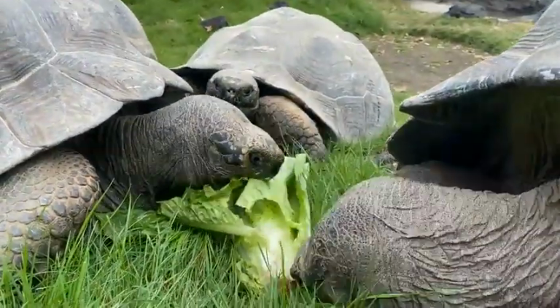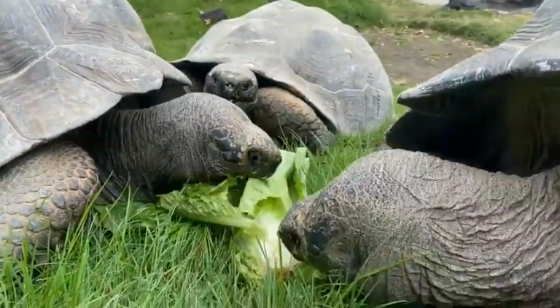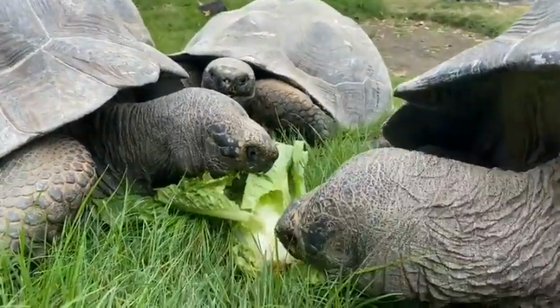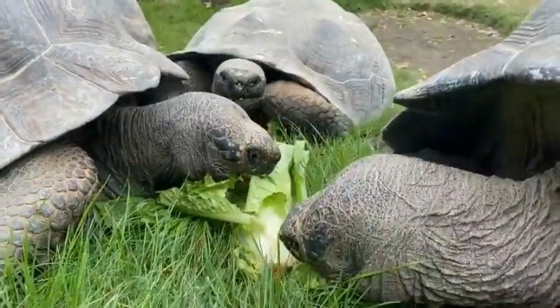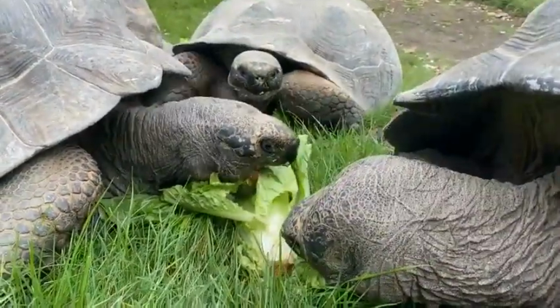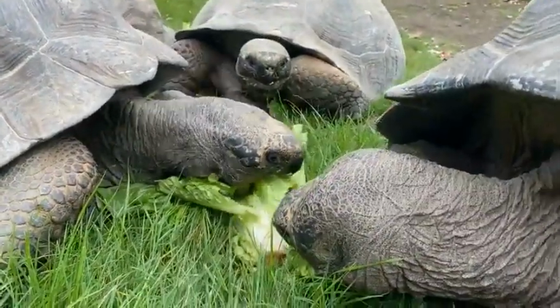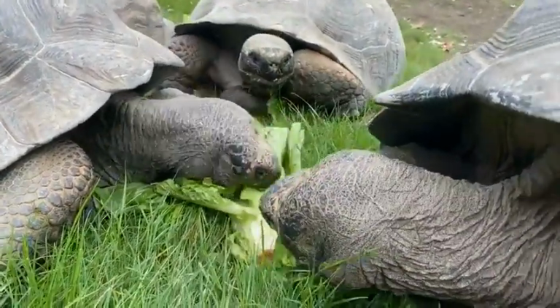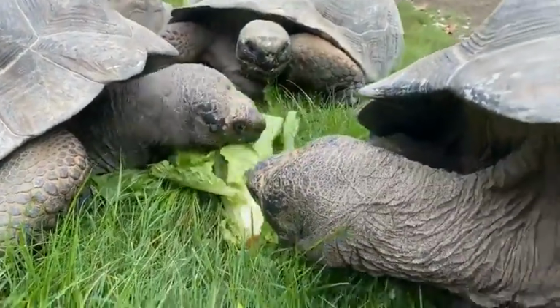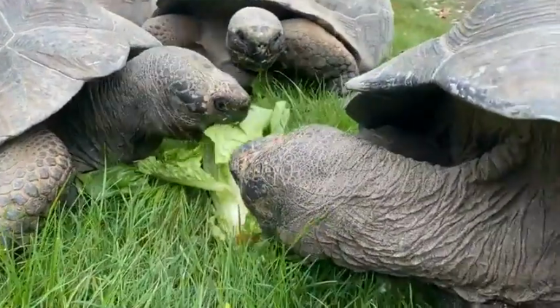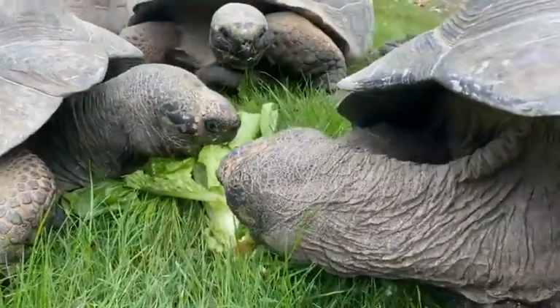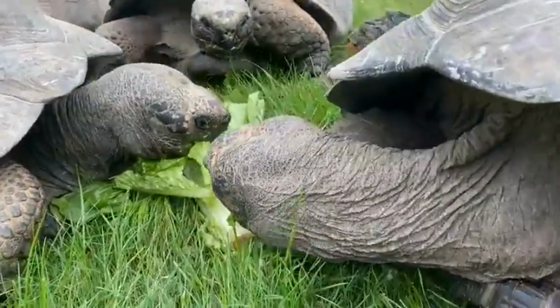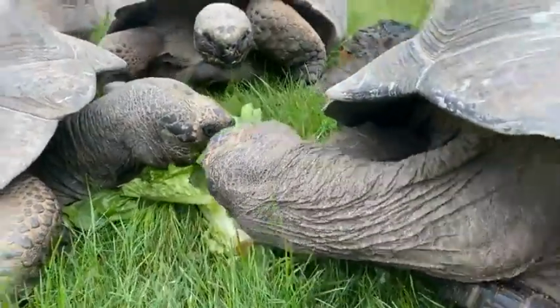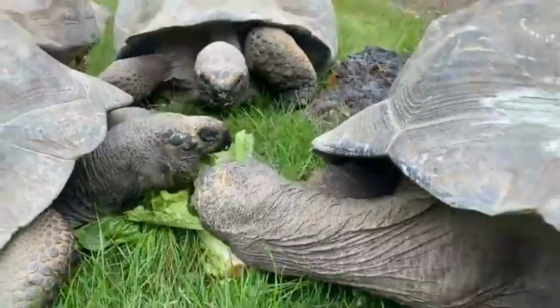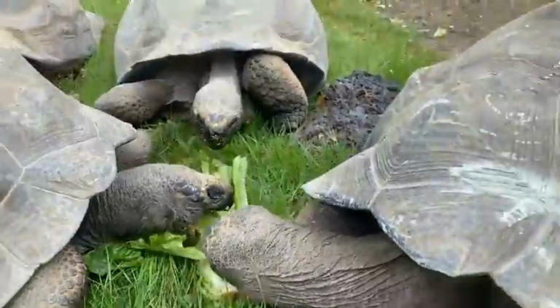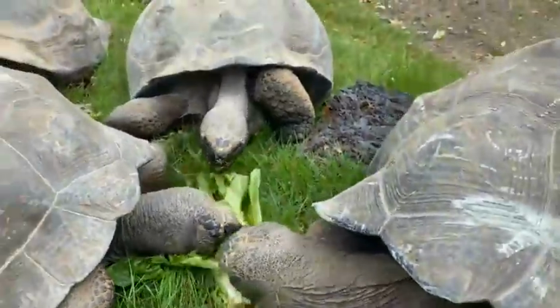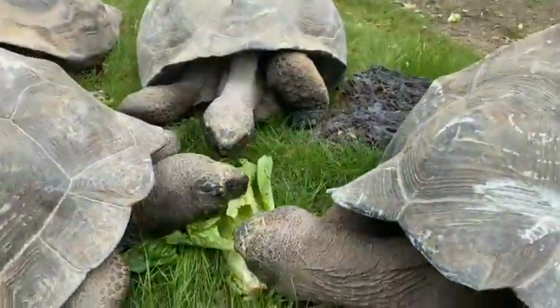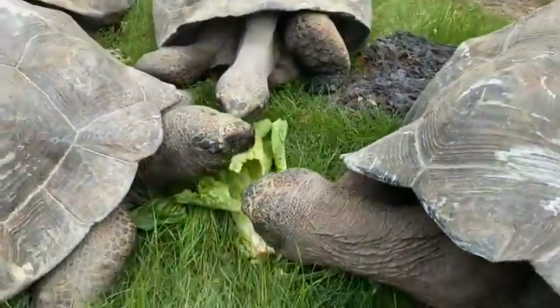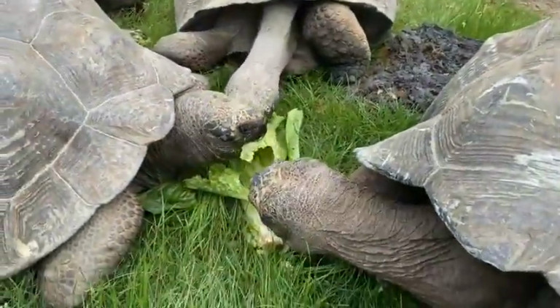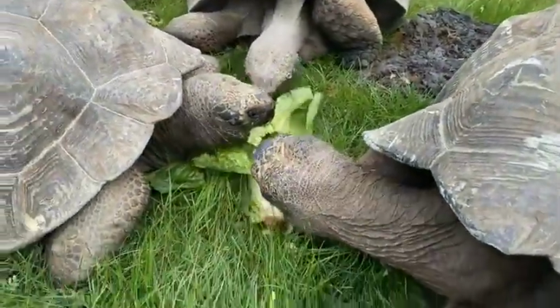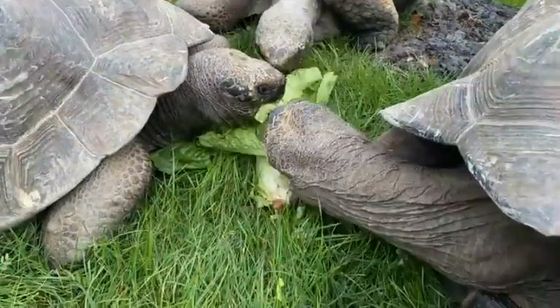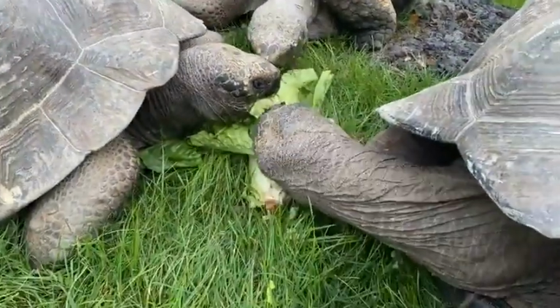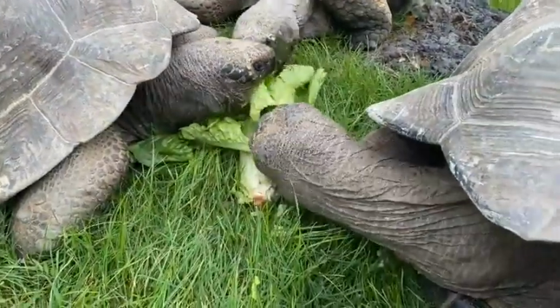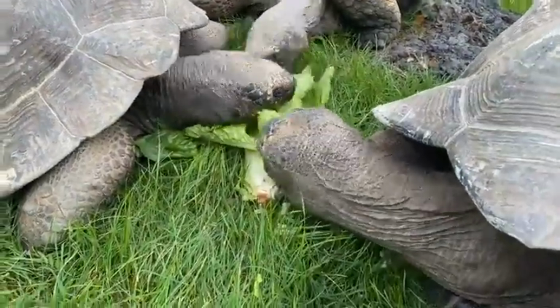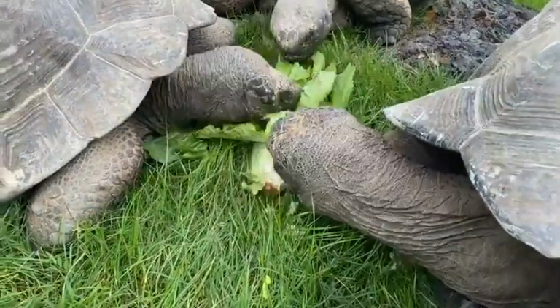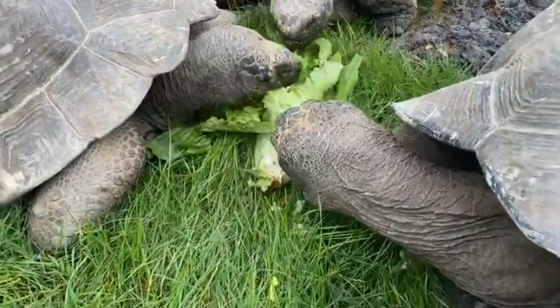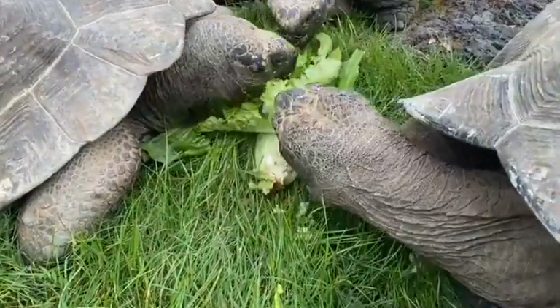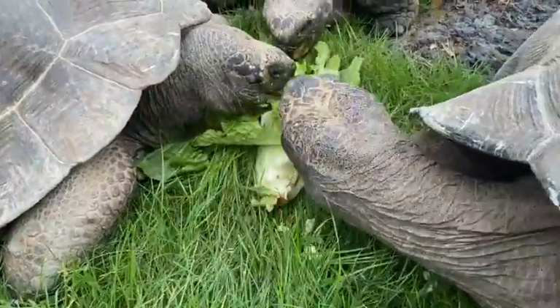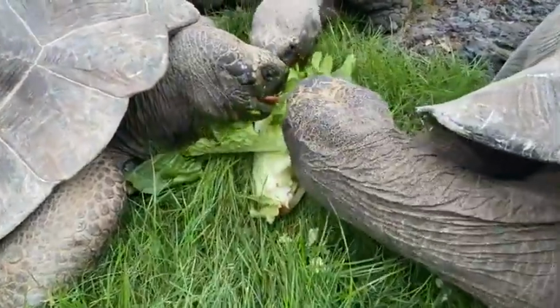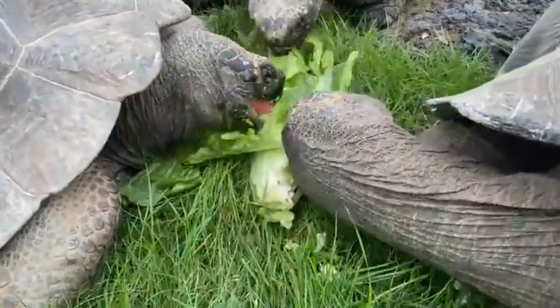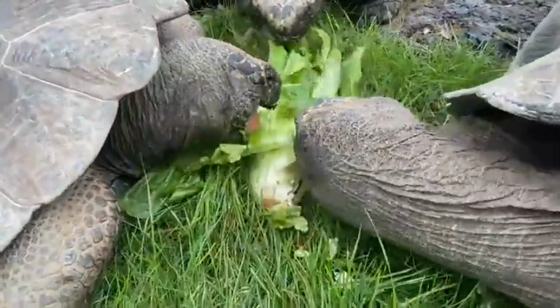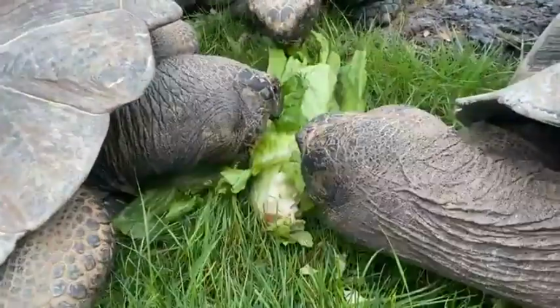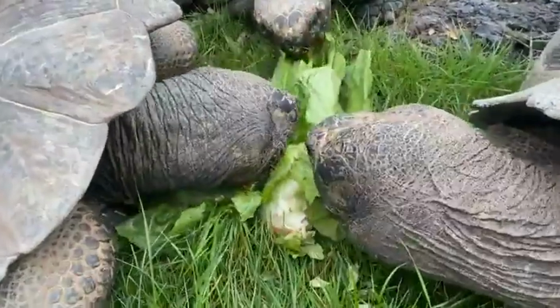Thanks for tuning in. Tune in next week, Wednesday at 11 a.m. And just remember, the Galapagos Islands exhibit opens April 7th.